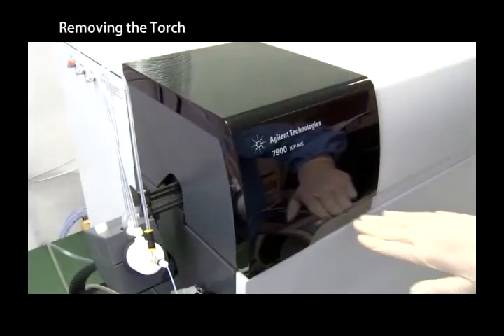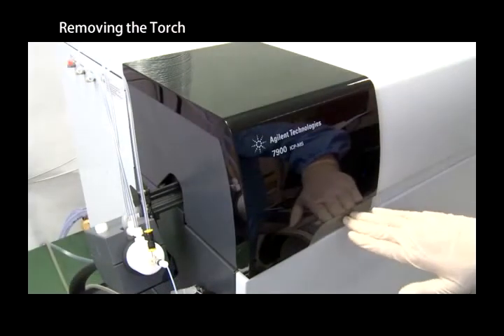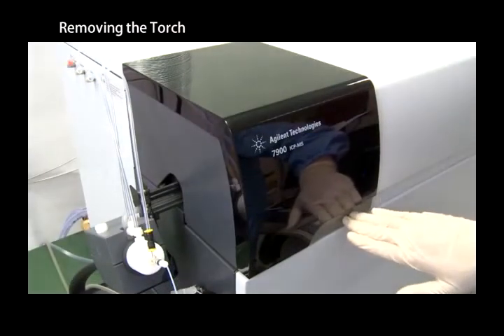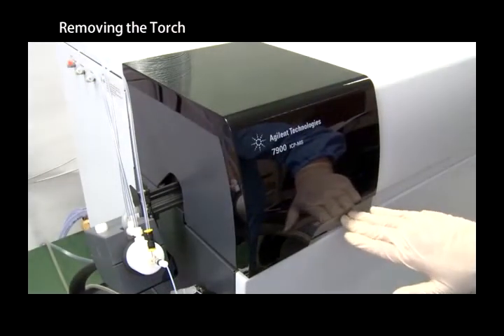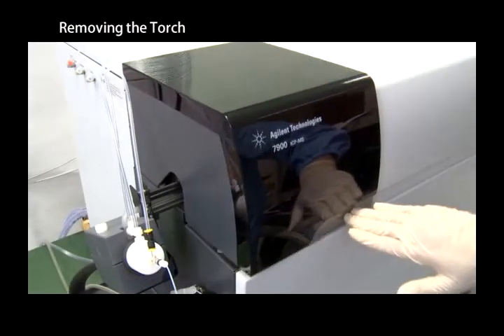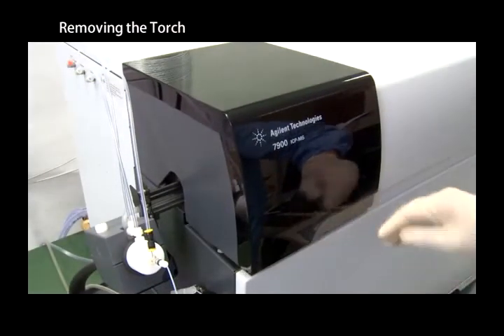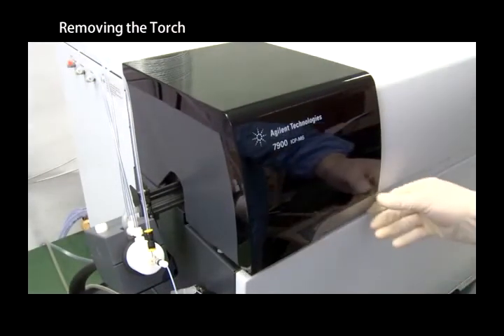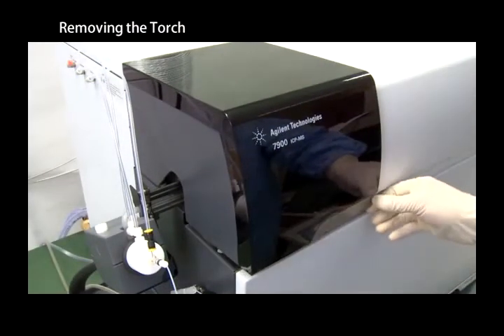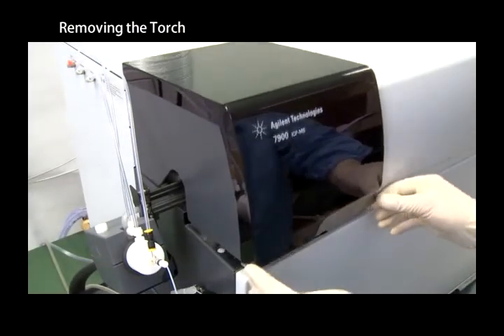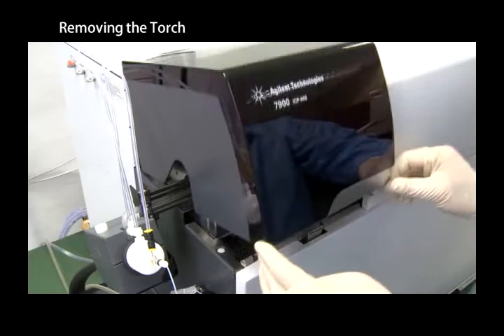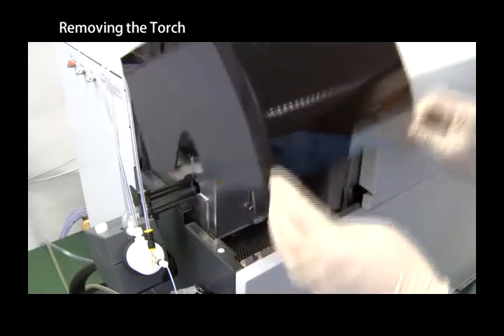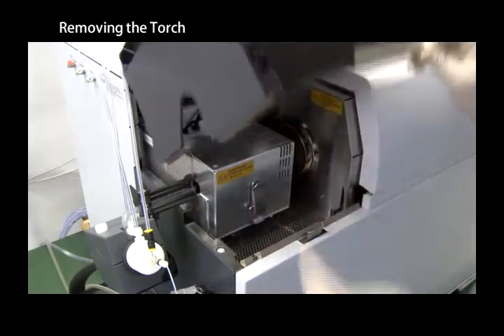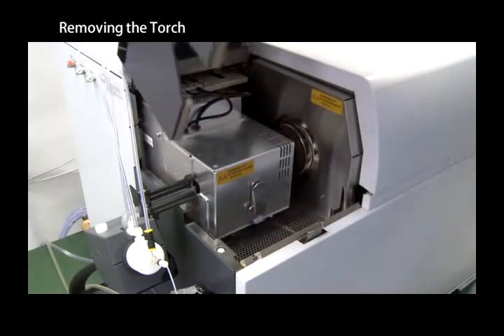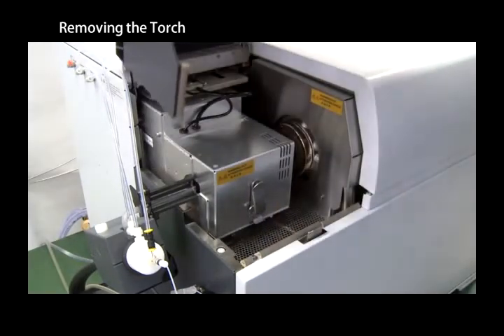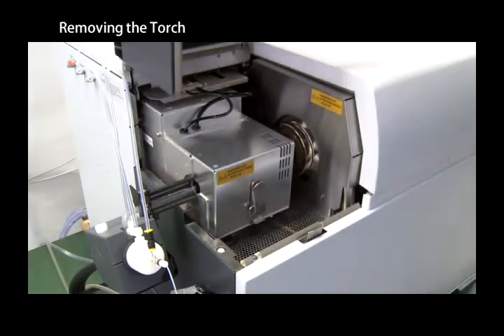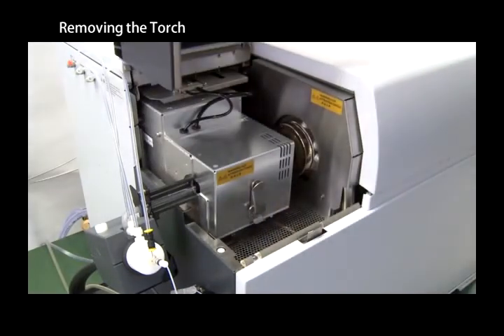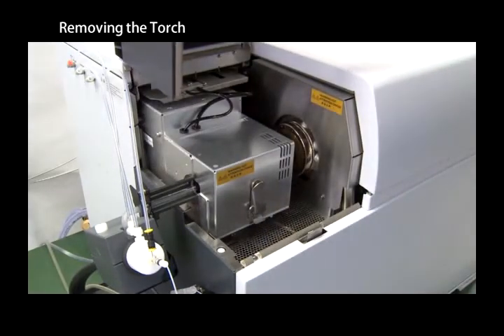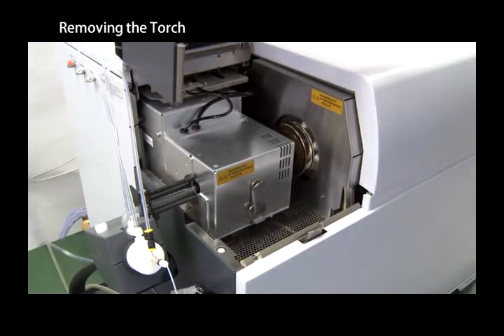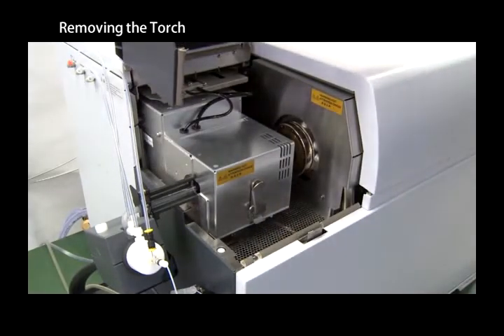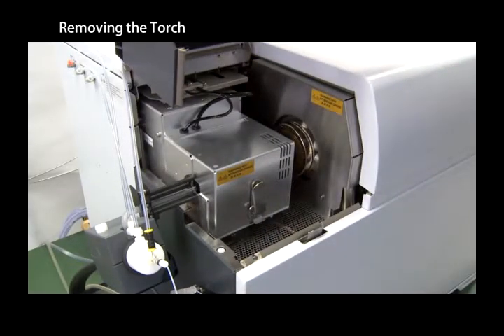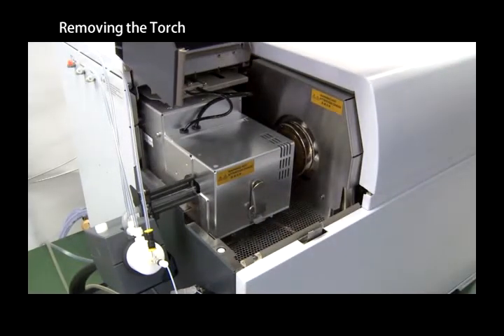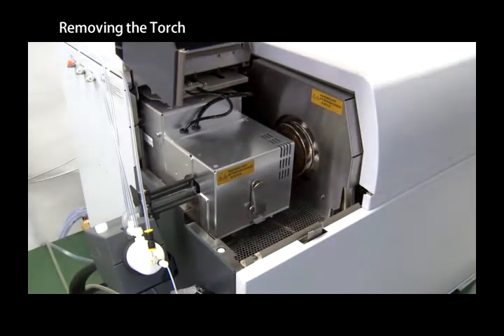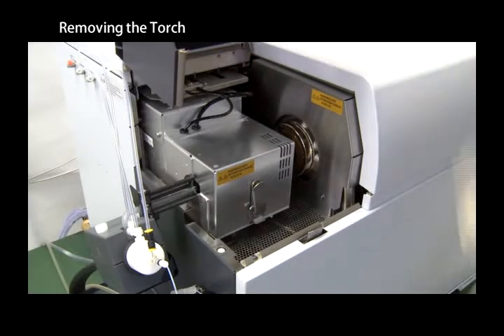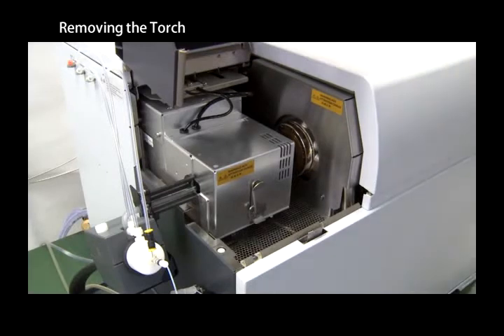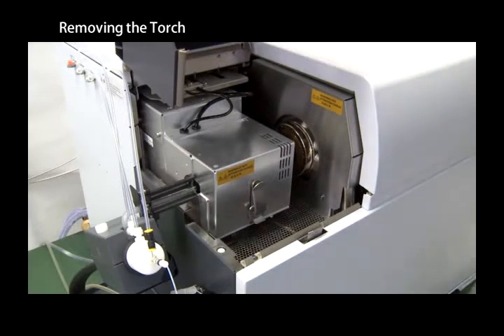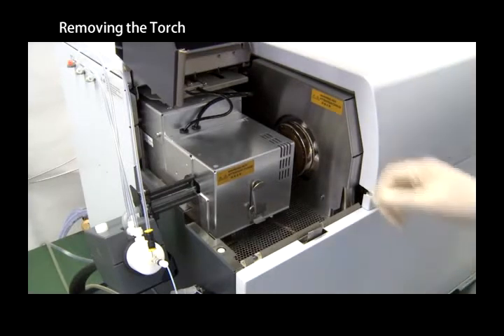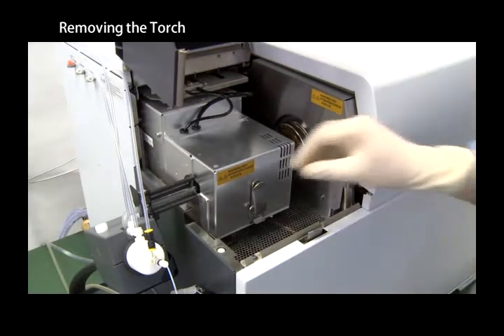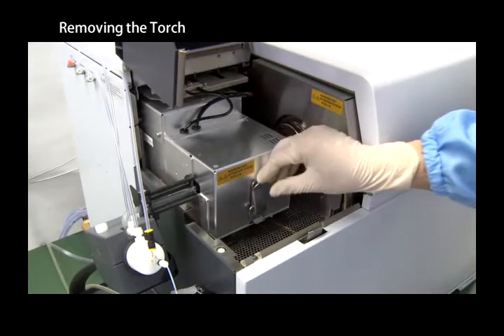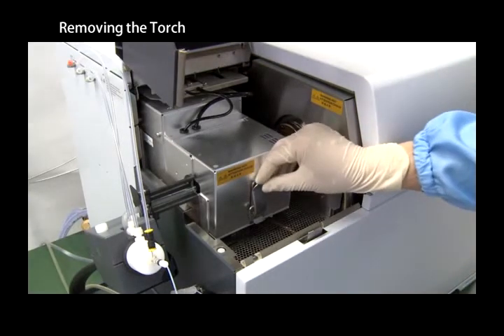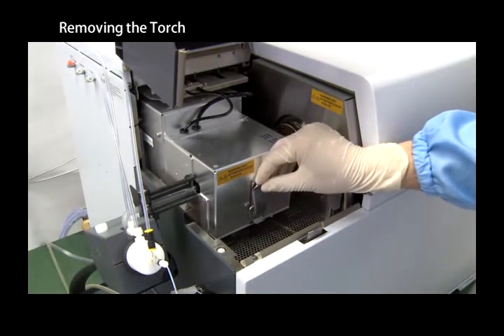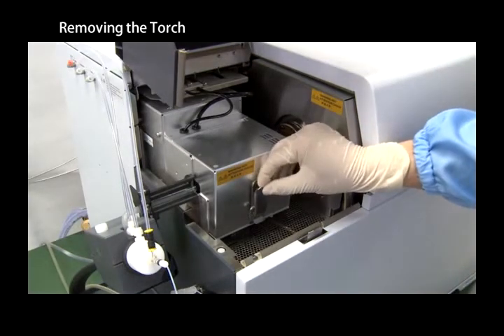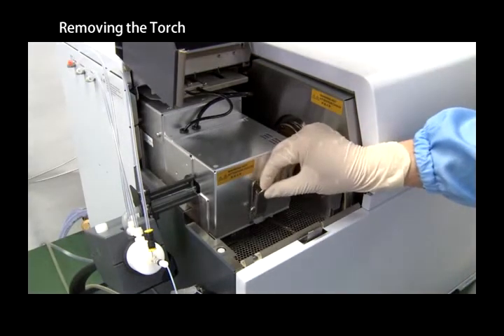Open the cover on the left of the instrument. Release the torch box clip and then remove the torch box cover.